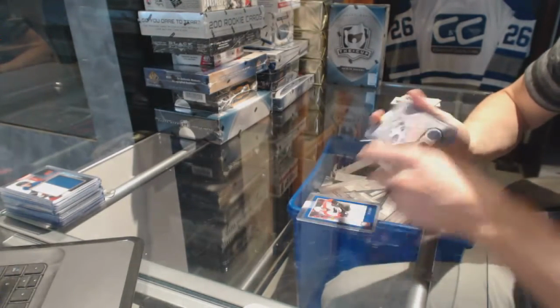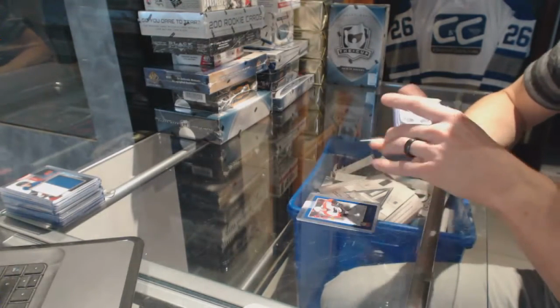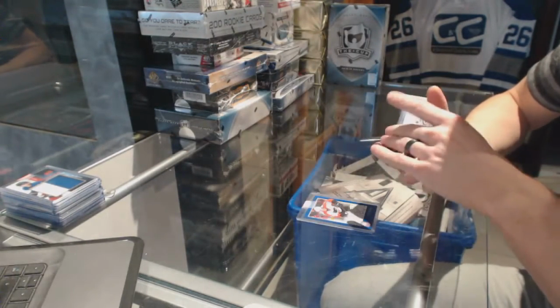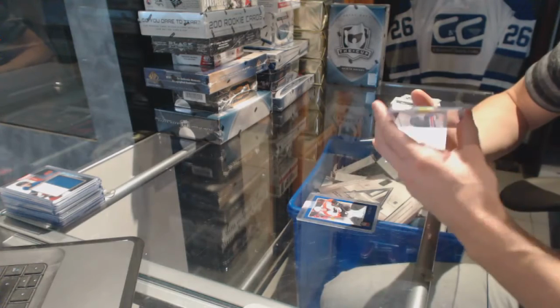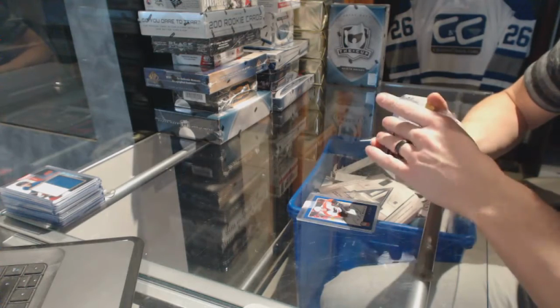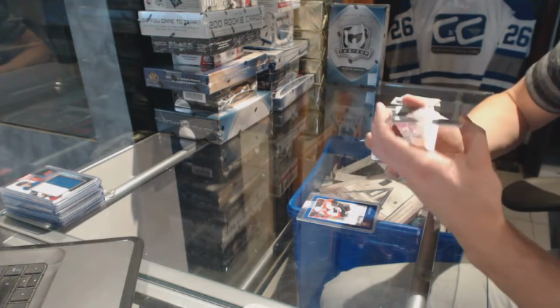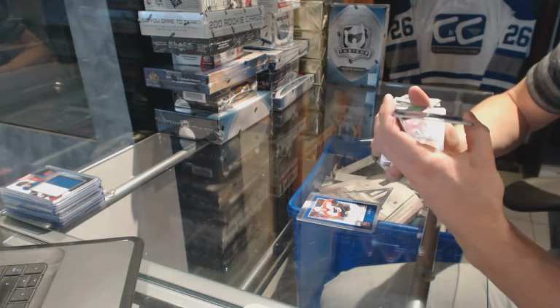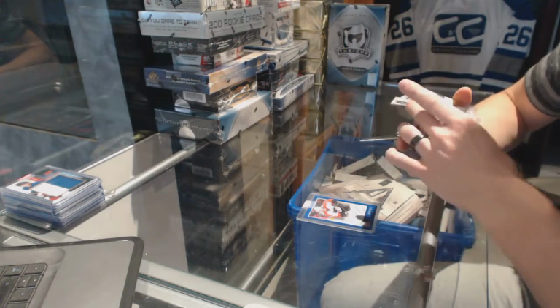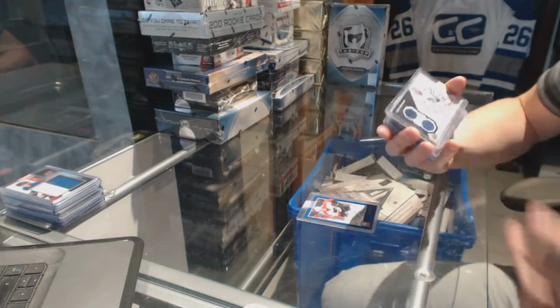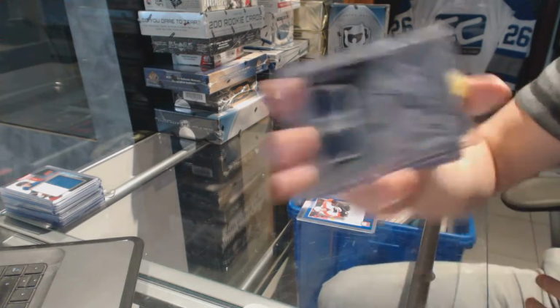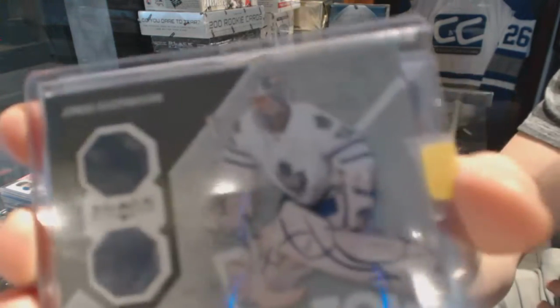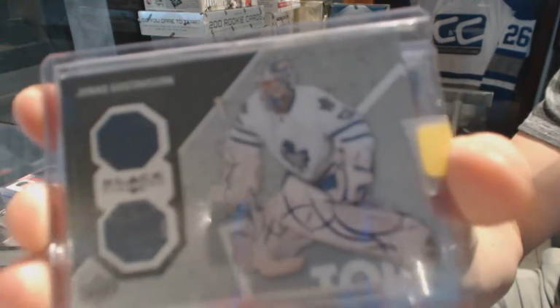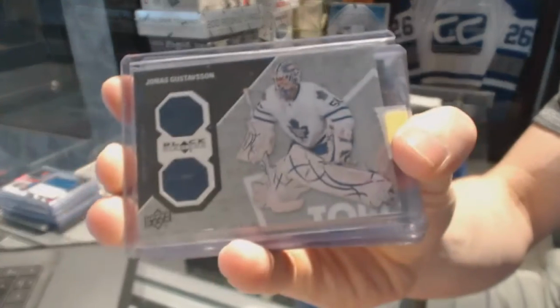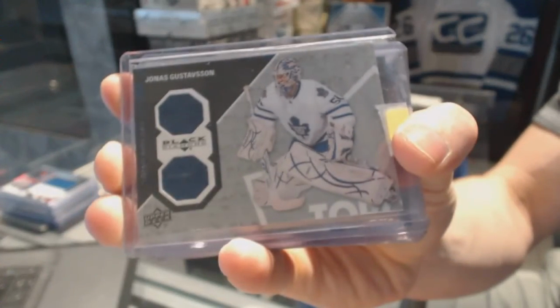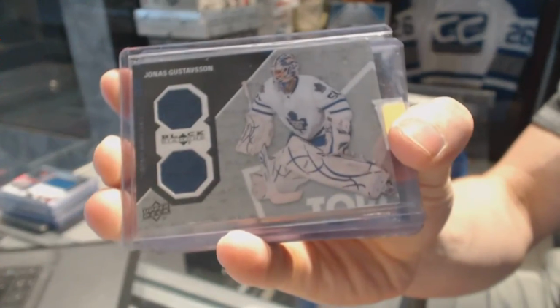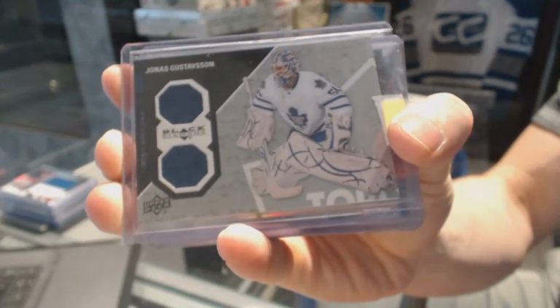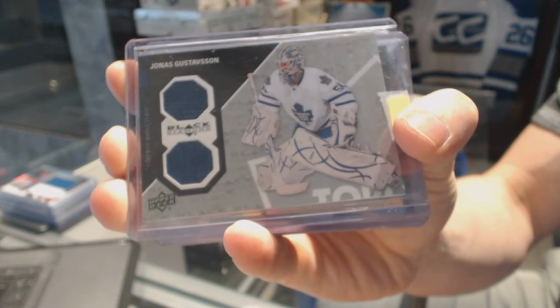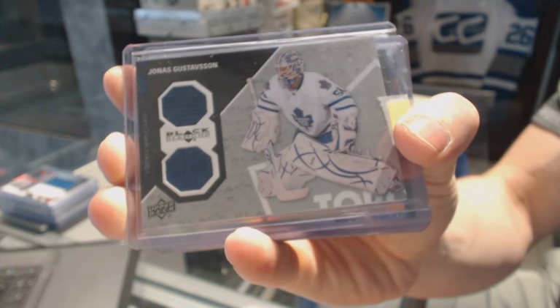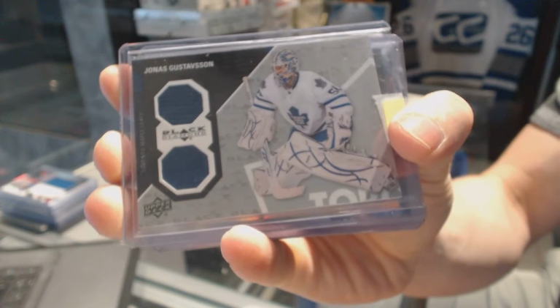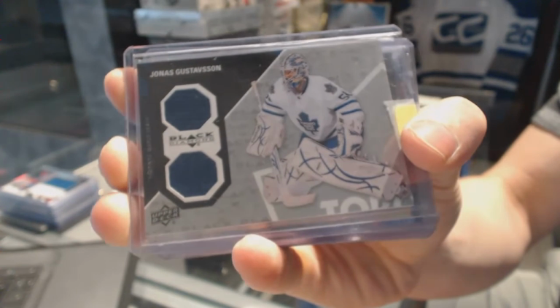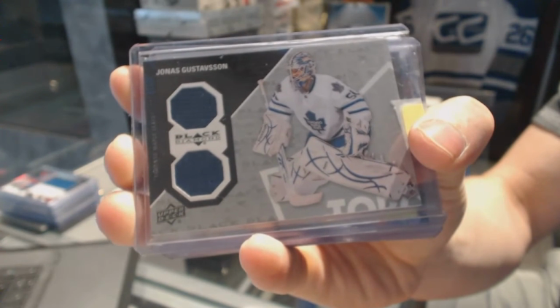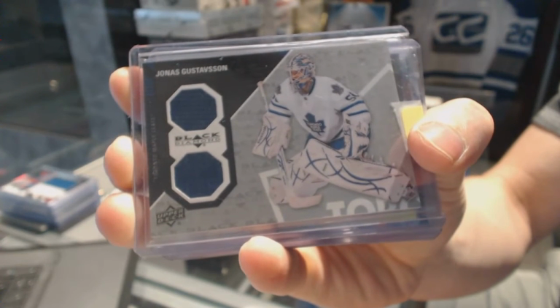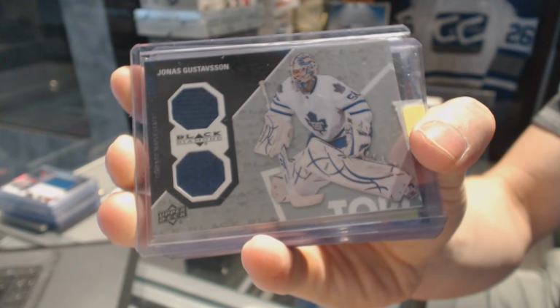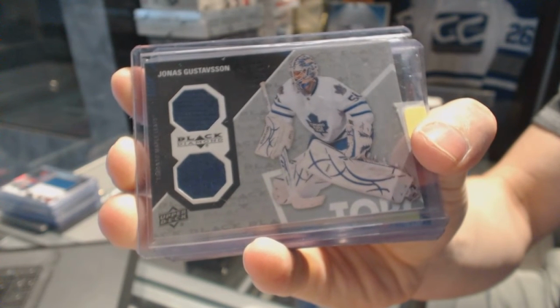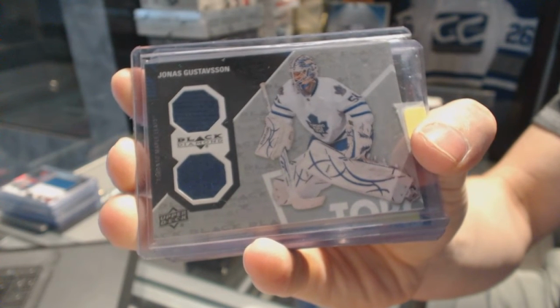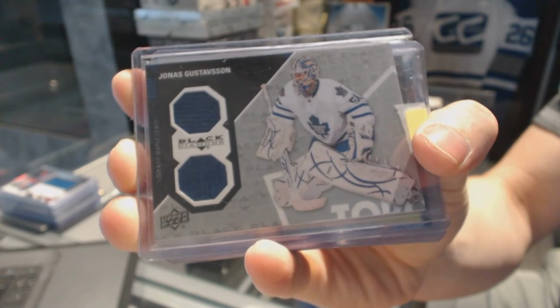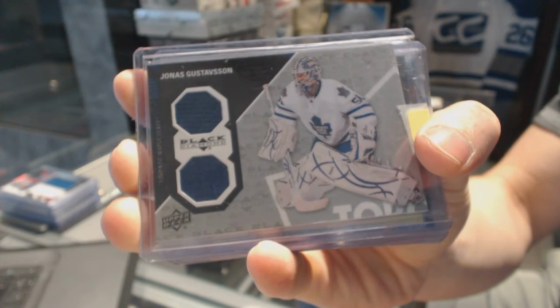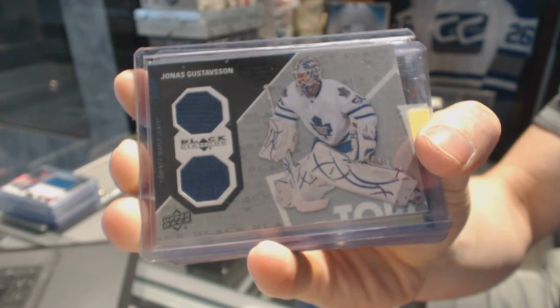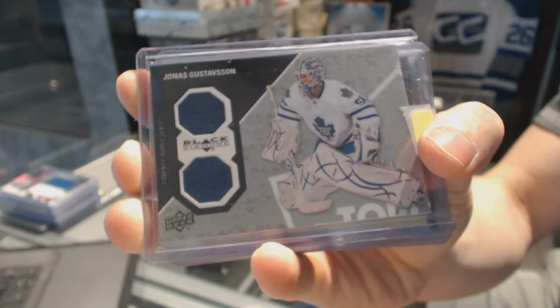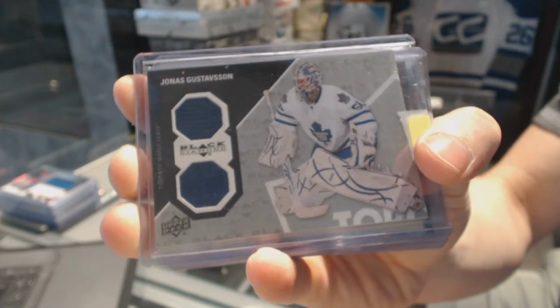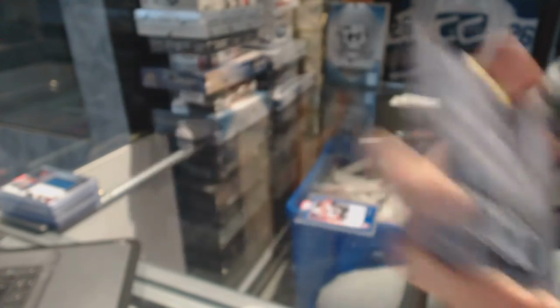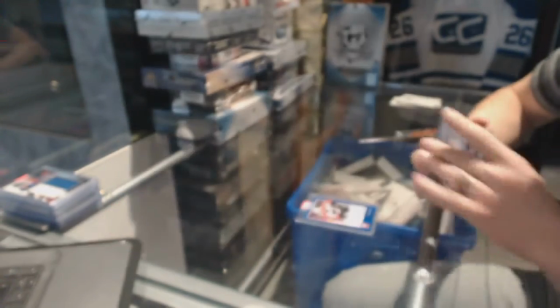We've got an 11-12 Black Diamond dual jersey for the Toronto Maple Leafs, Jonas Gustafson.